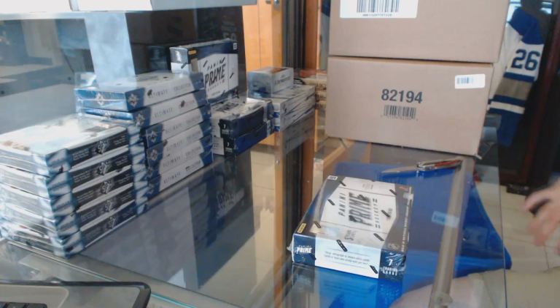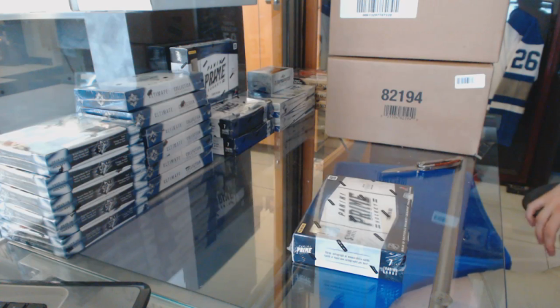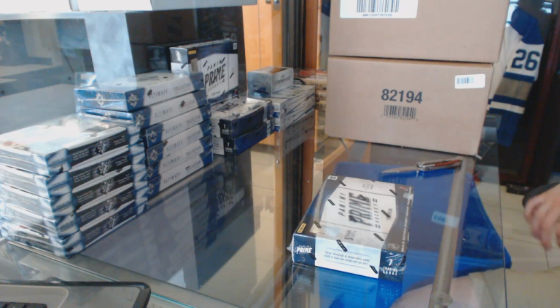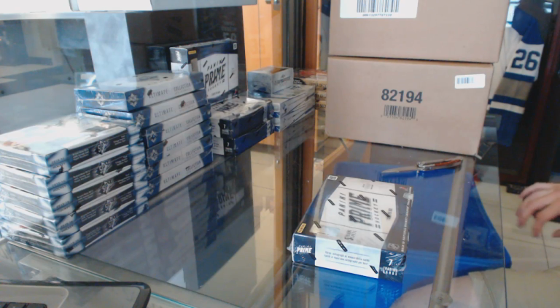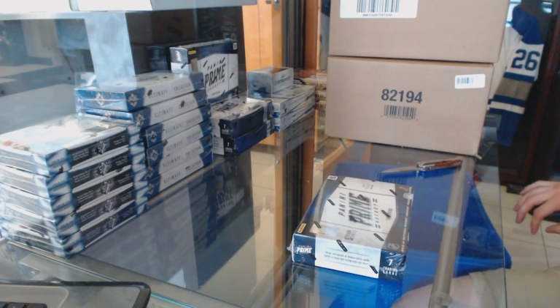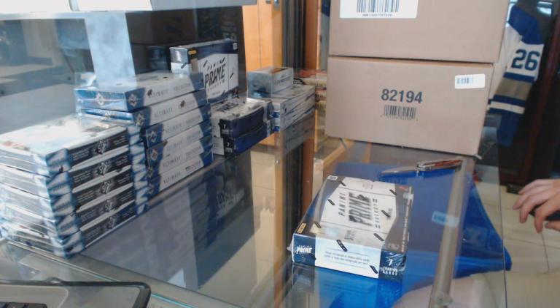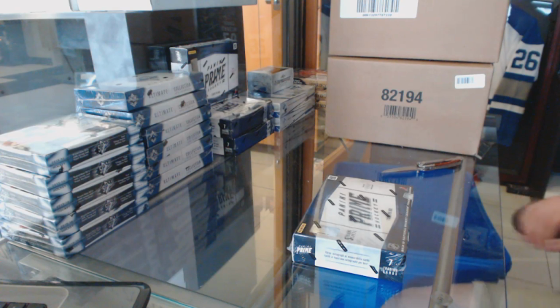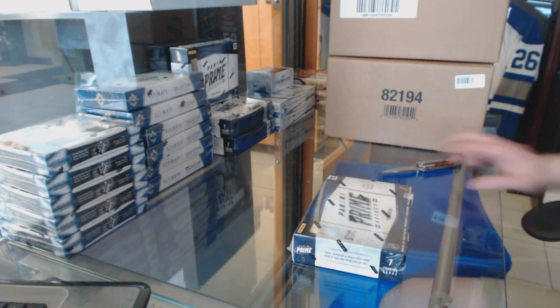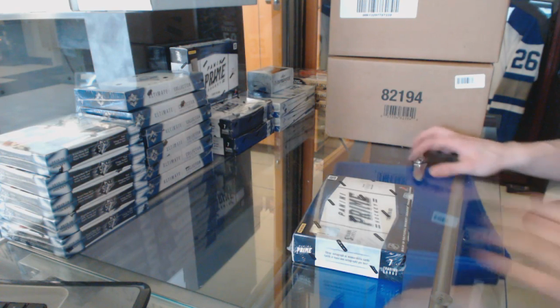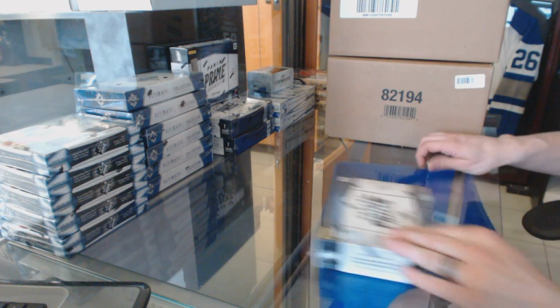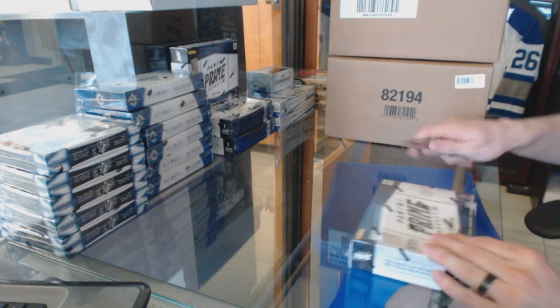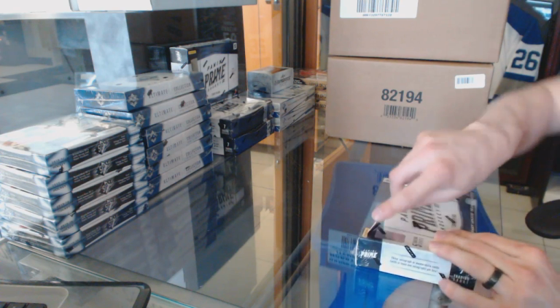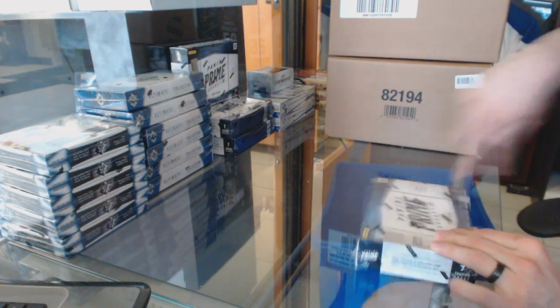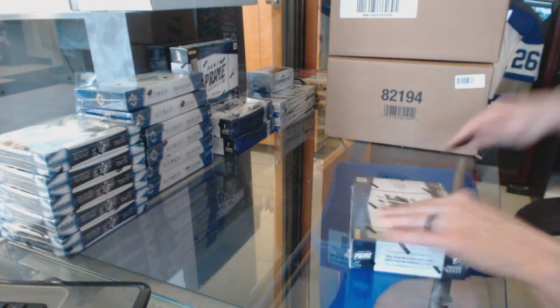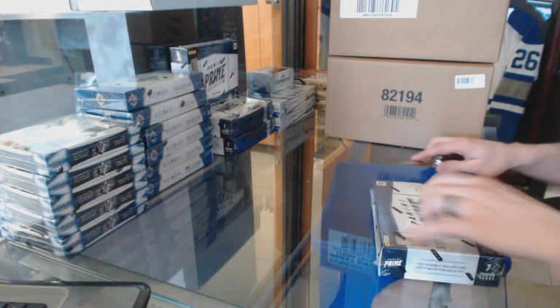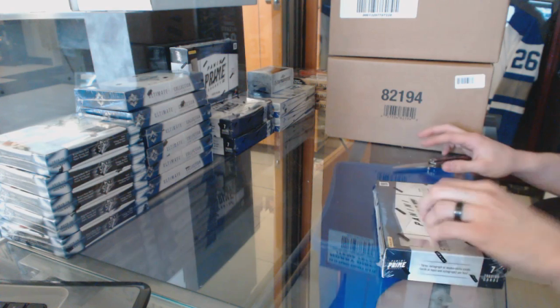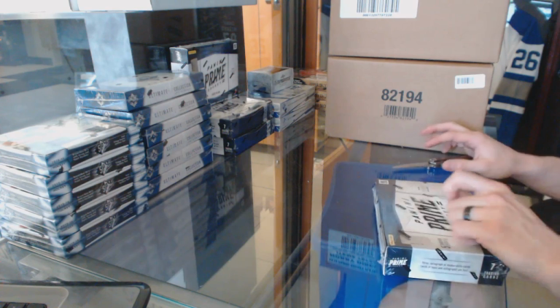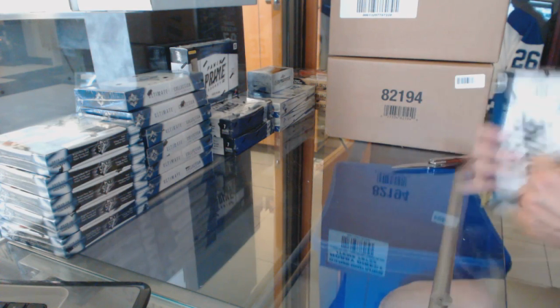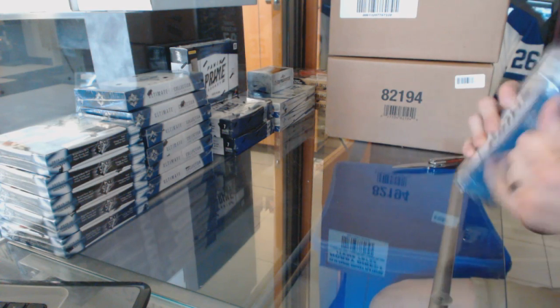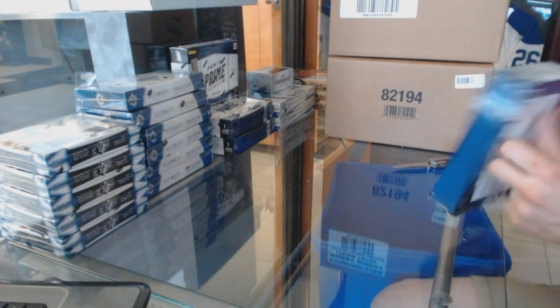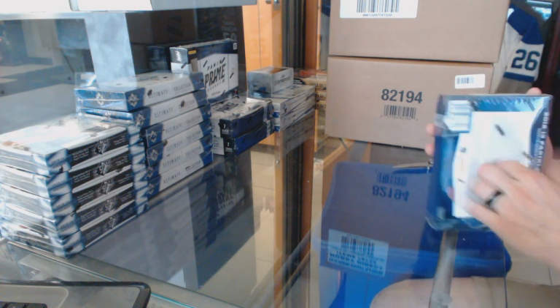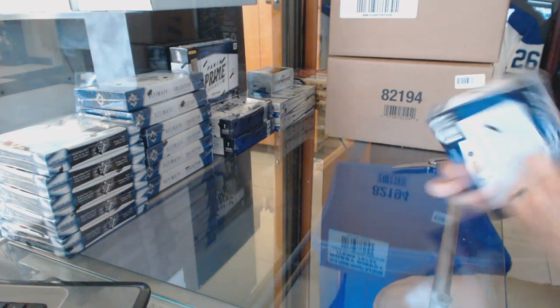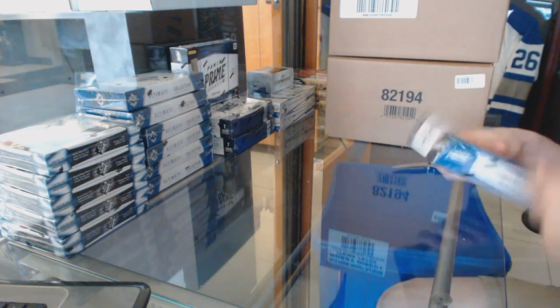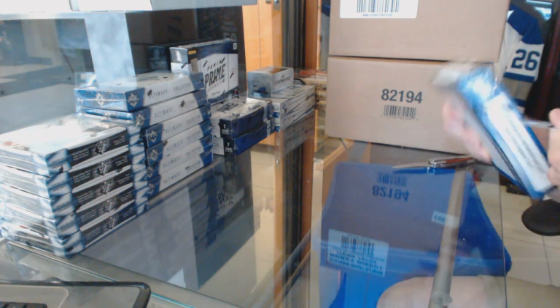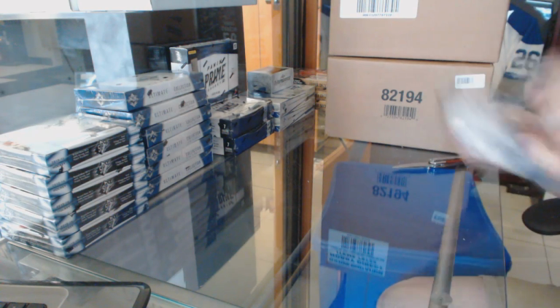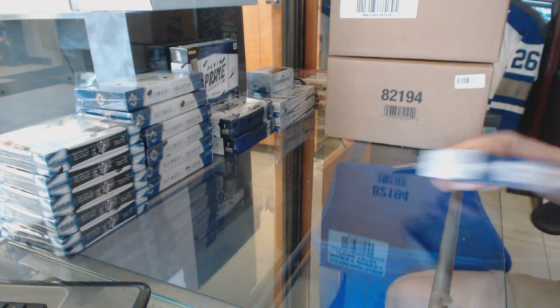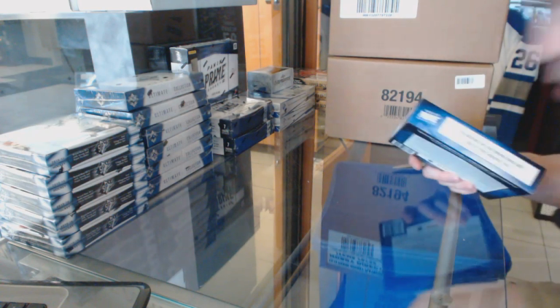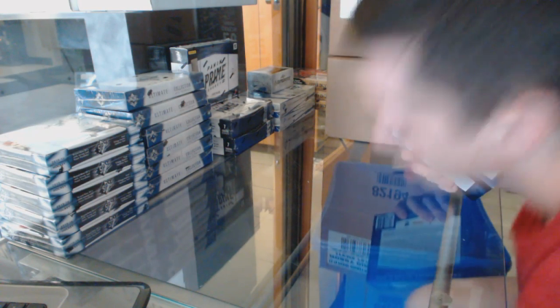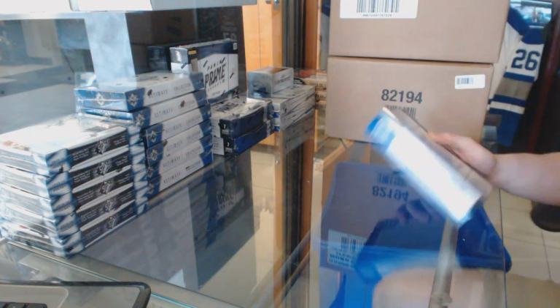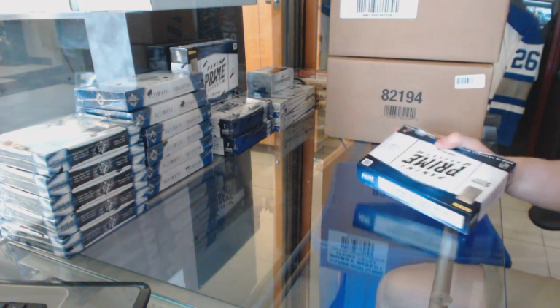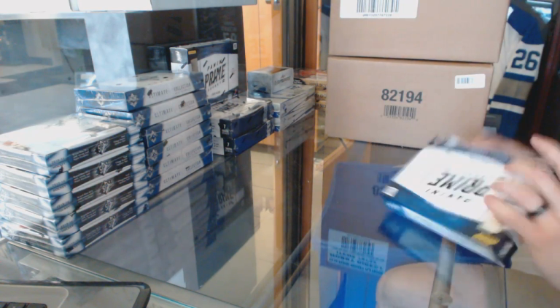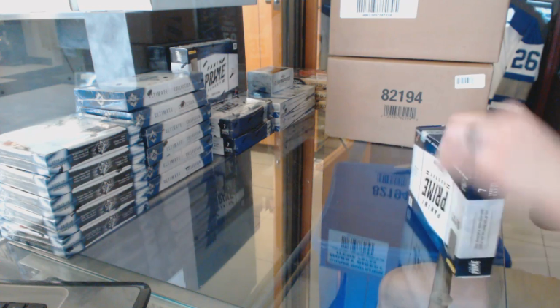Here we go, Dominator's box 1213 Panini Prime. So good luck, buddy.